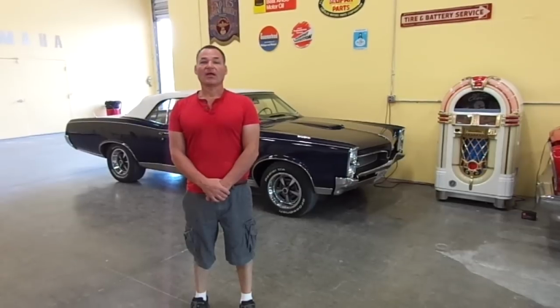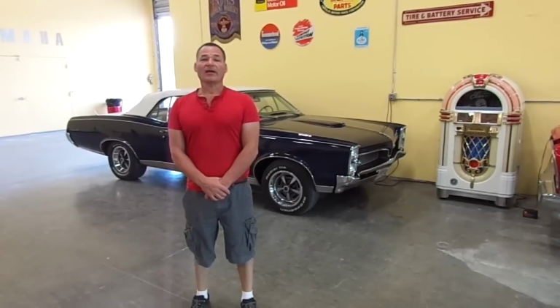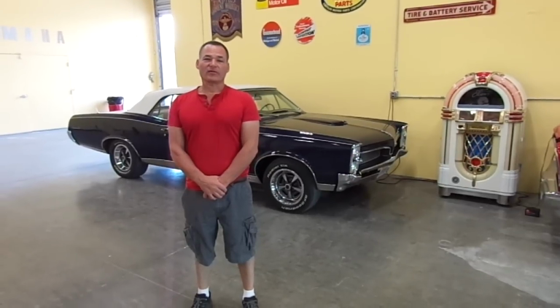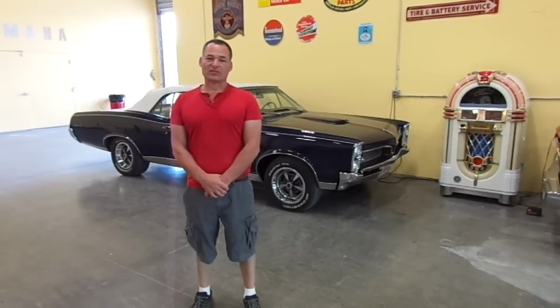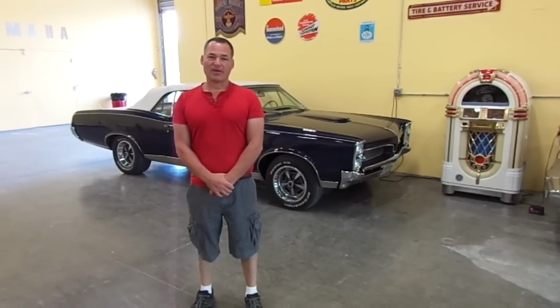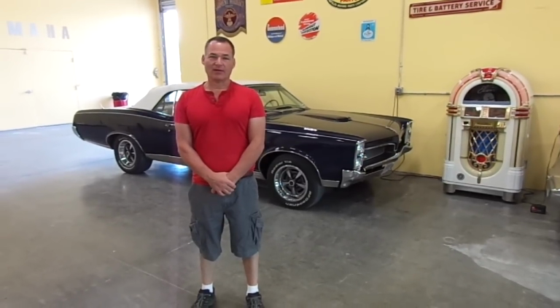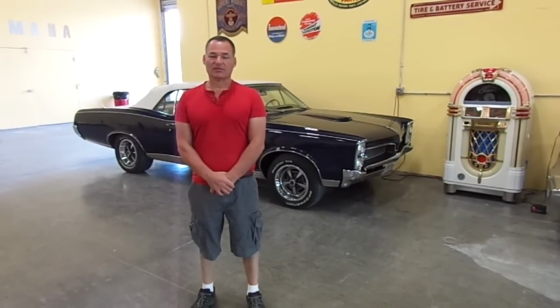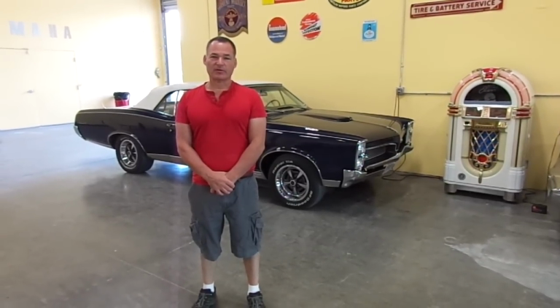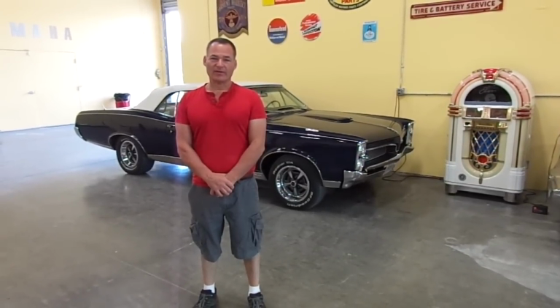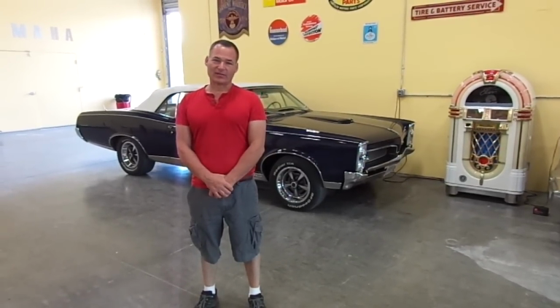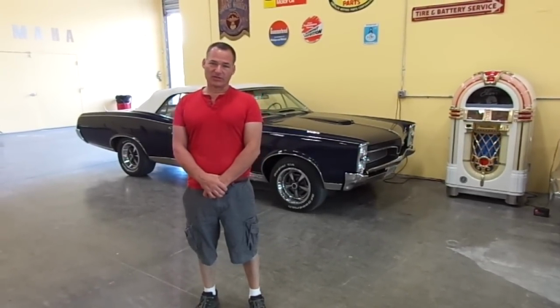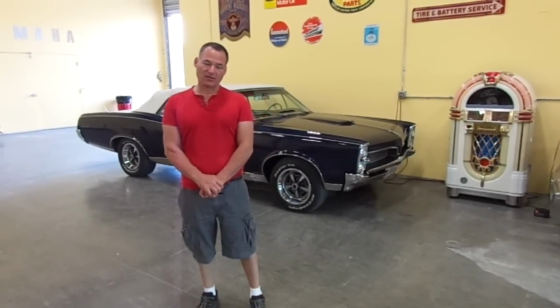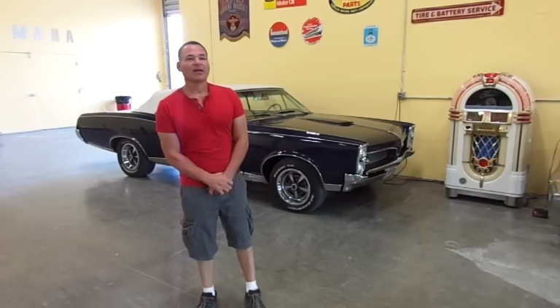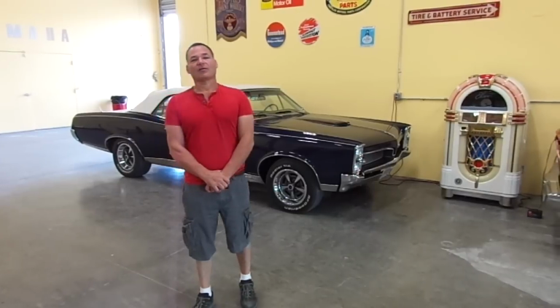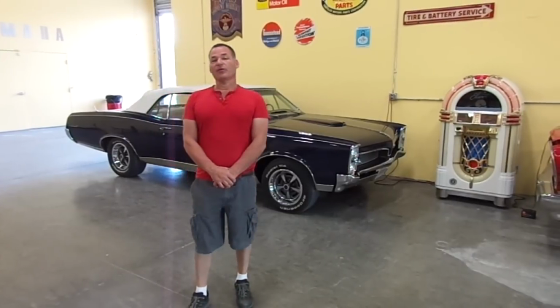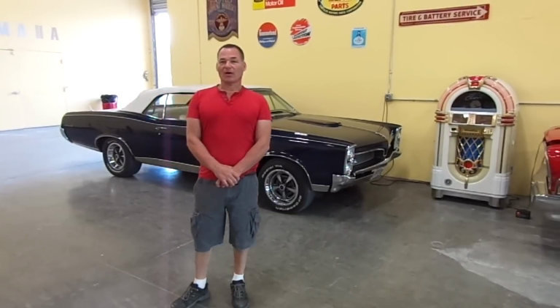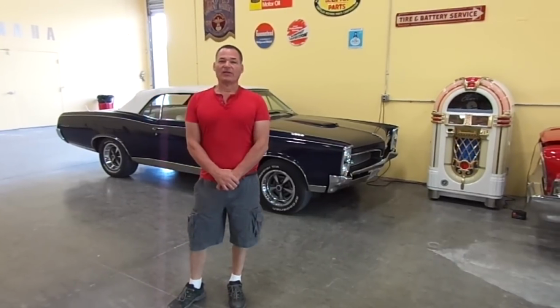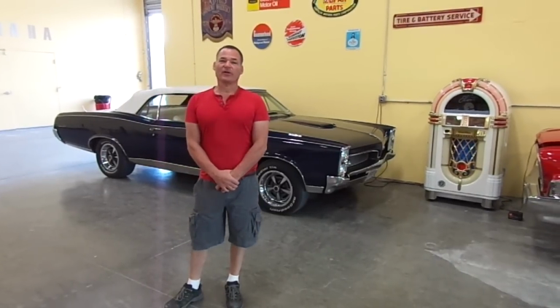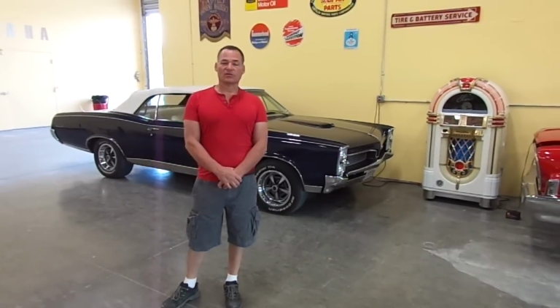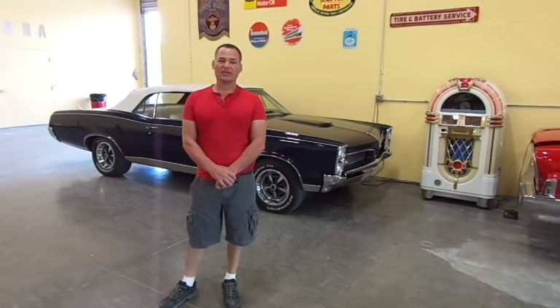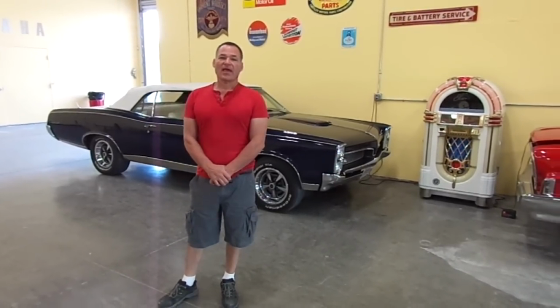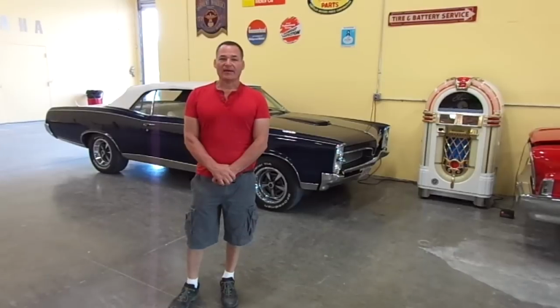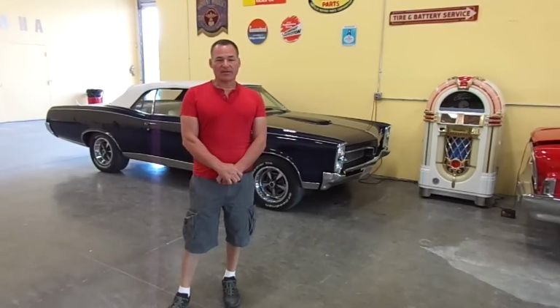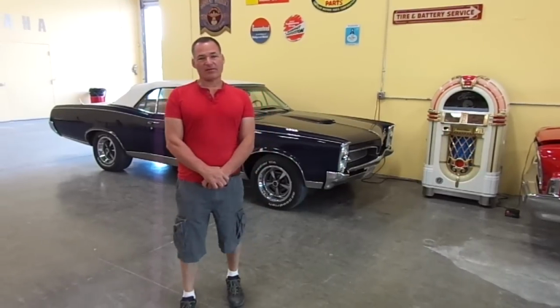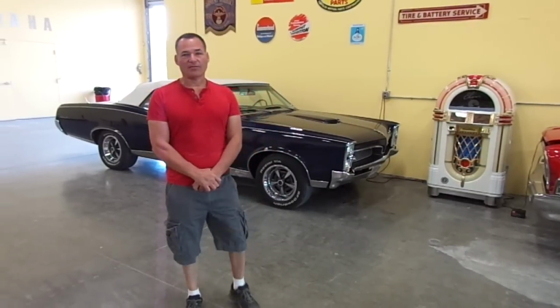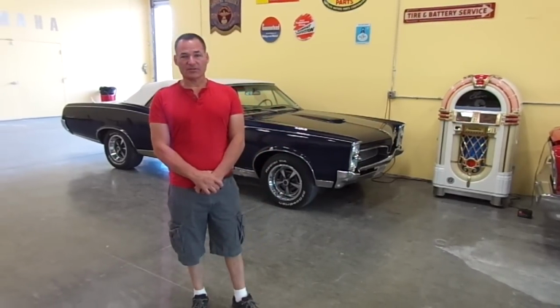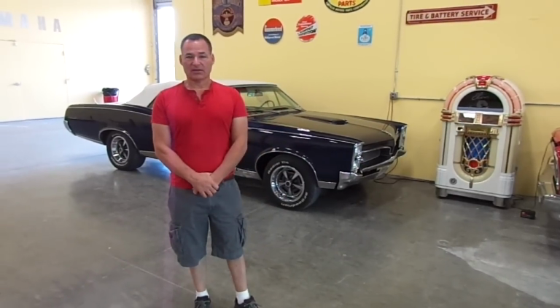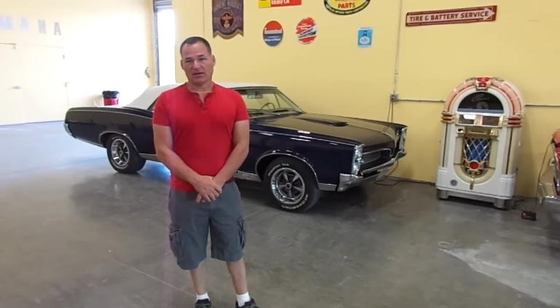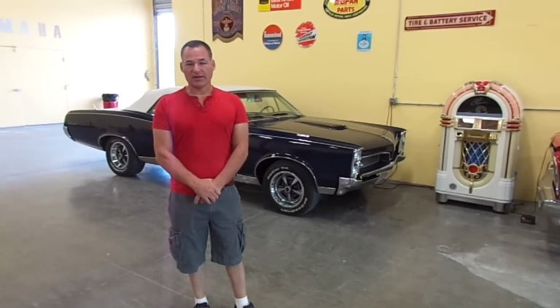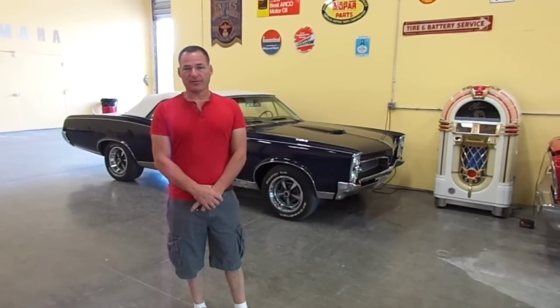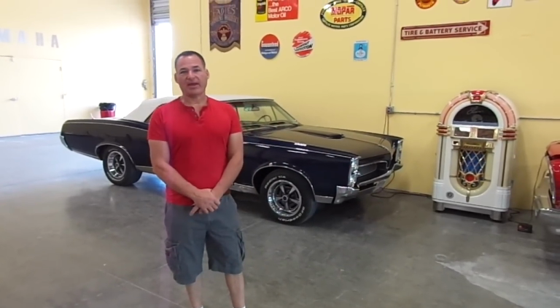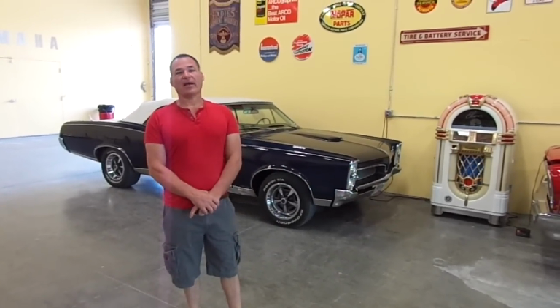Good morning. This is Russell with the Piano Outlet. This is February 20th, 2014. We're in the new location over here in Coral Springs. This is our first delivery from Japan that we're getting.